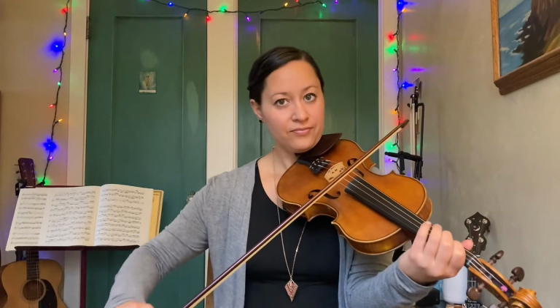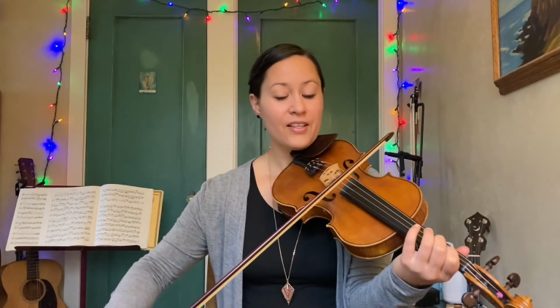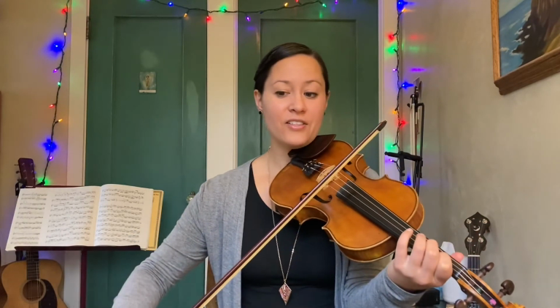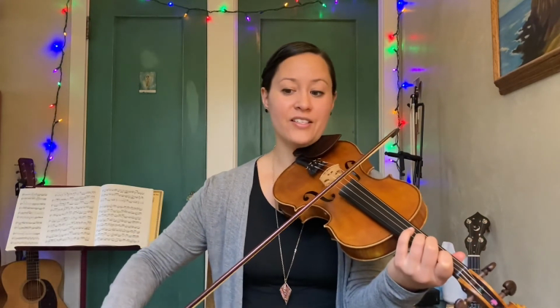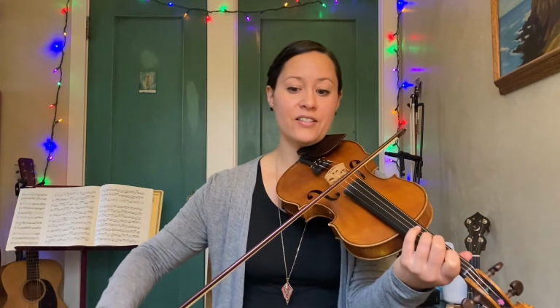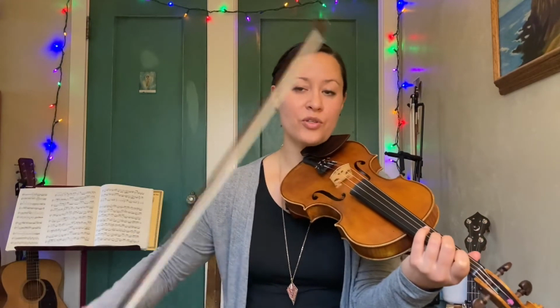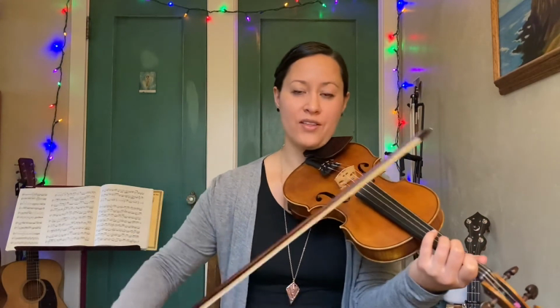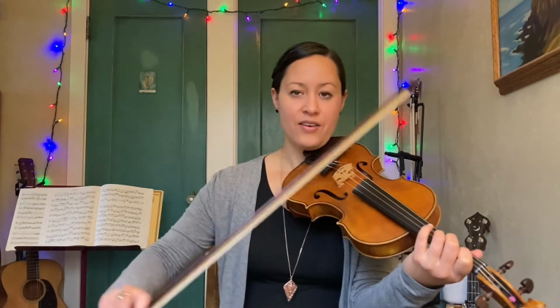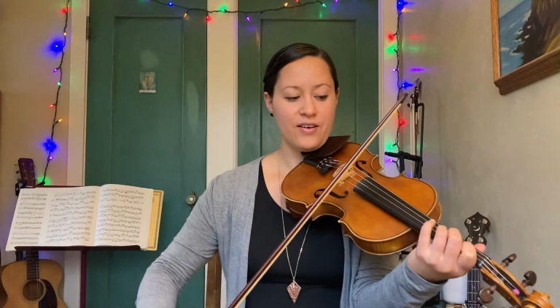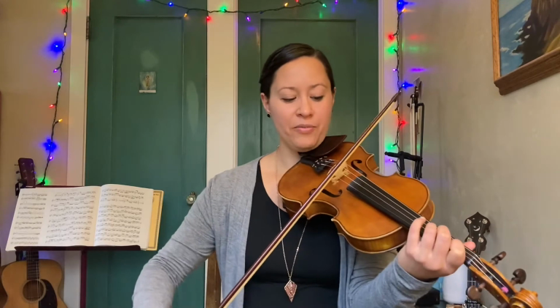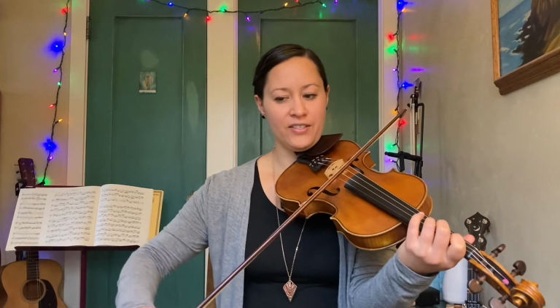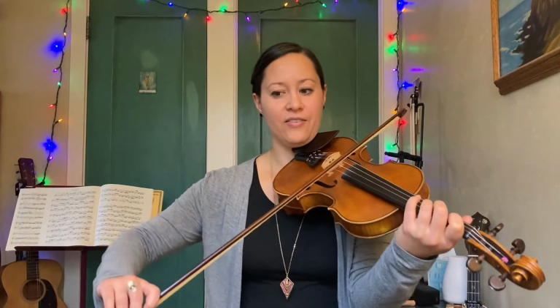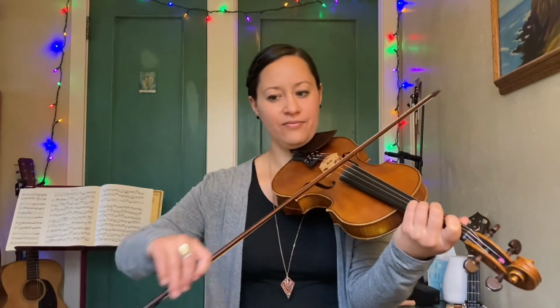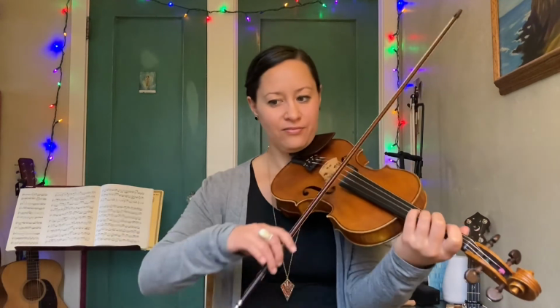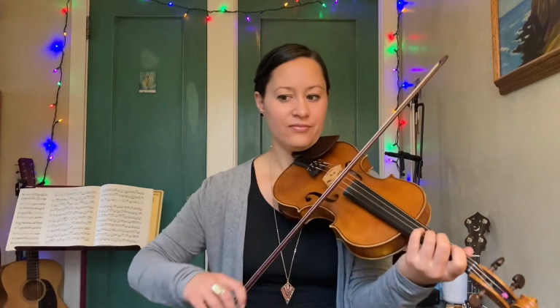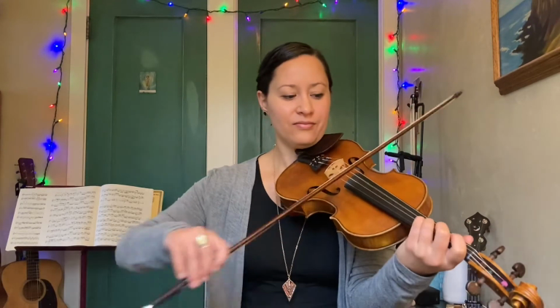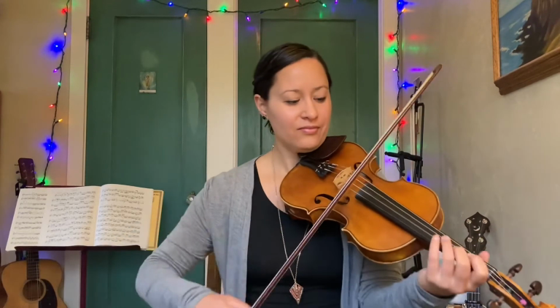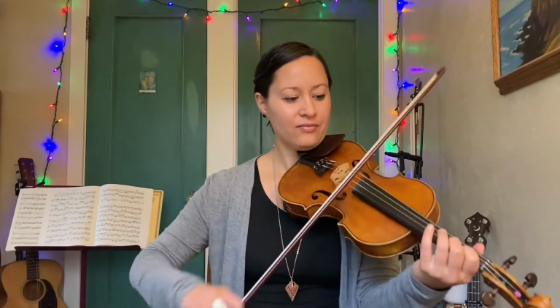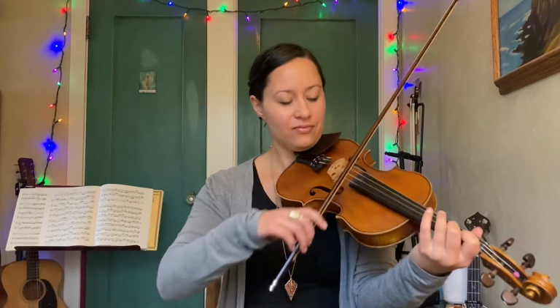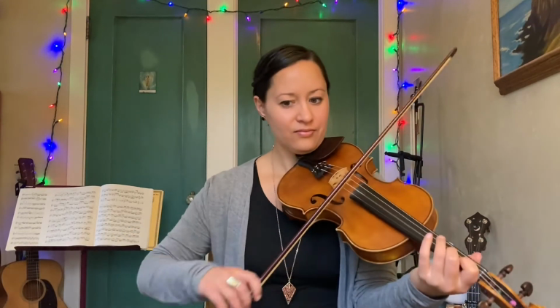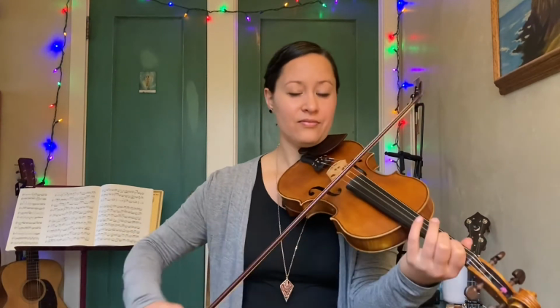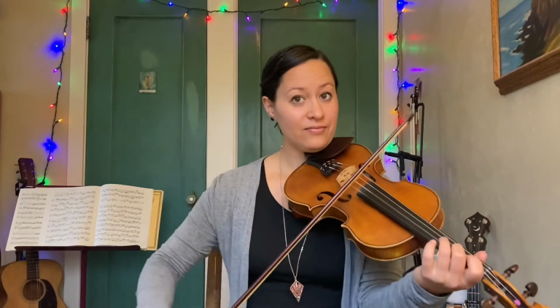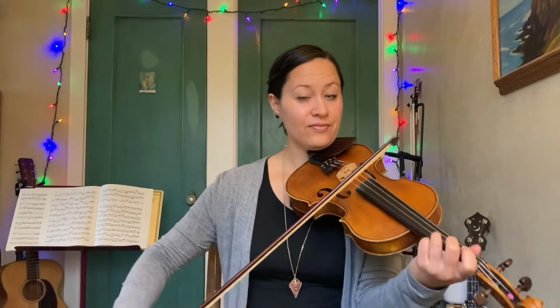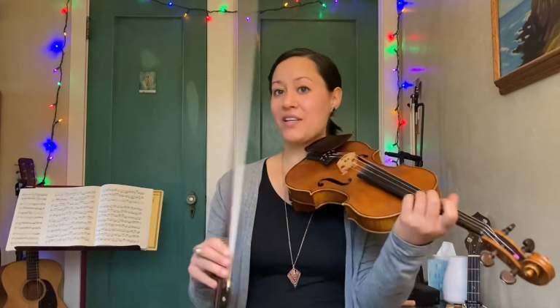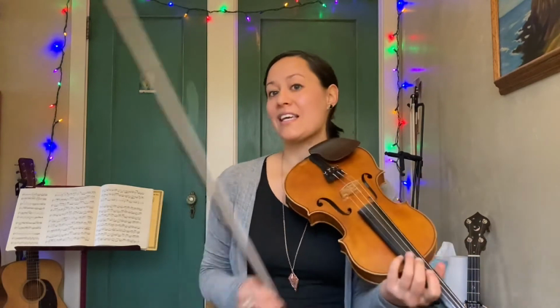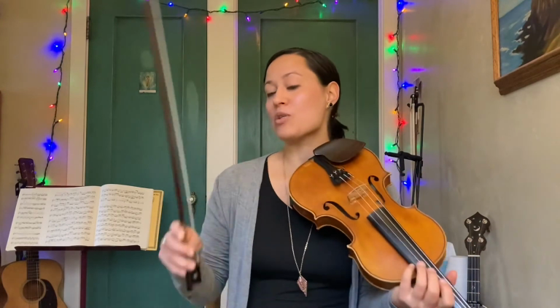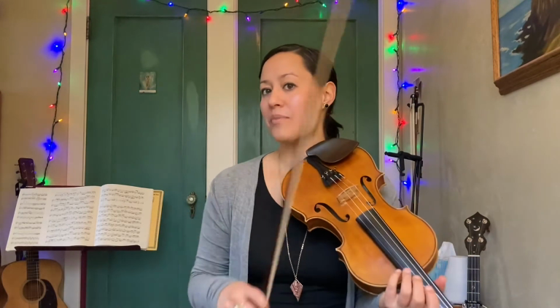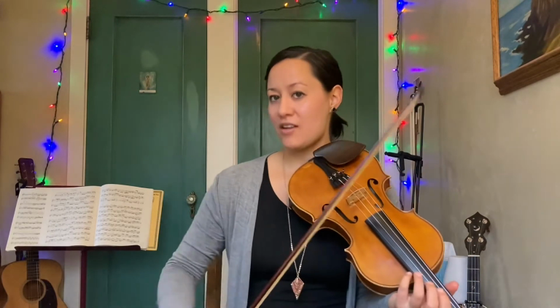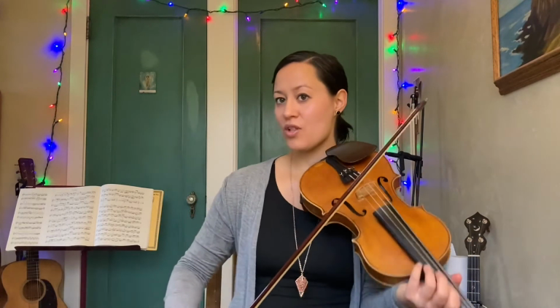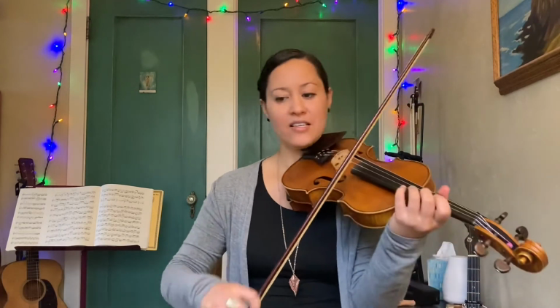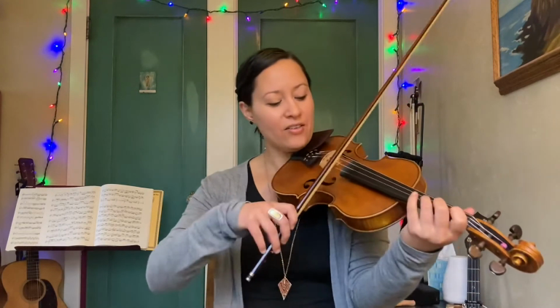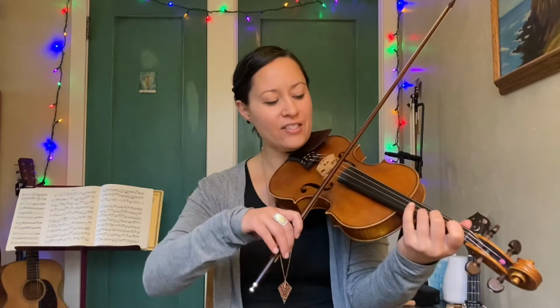Those two phrases together are... Then this next phrase is similar to the one a couple phrases ago, but it's like it keeps going up instead of two long C's. So that phrase is...